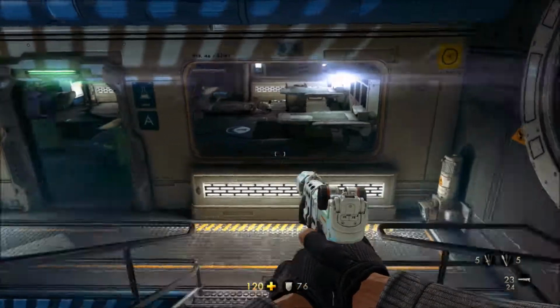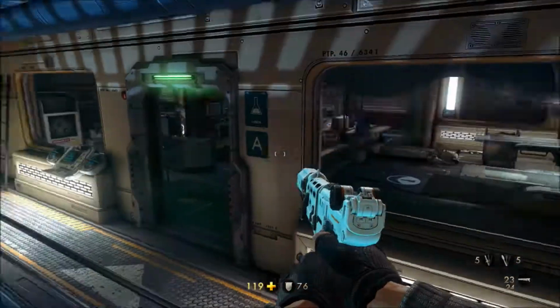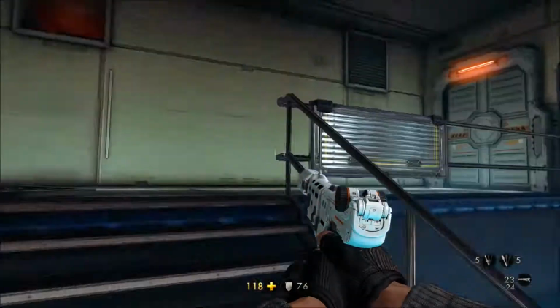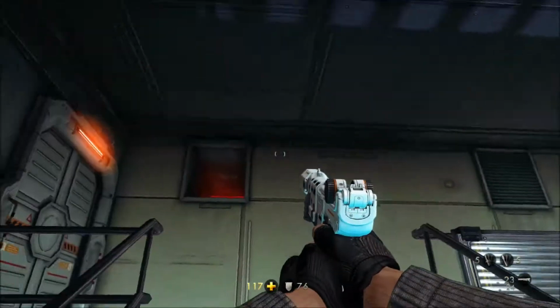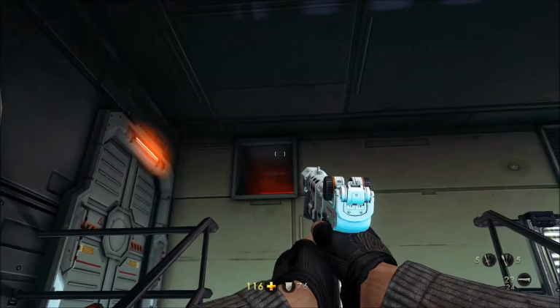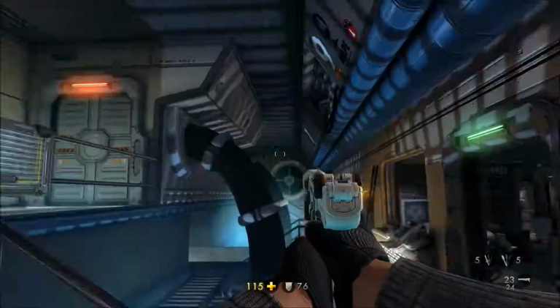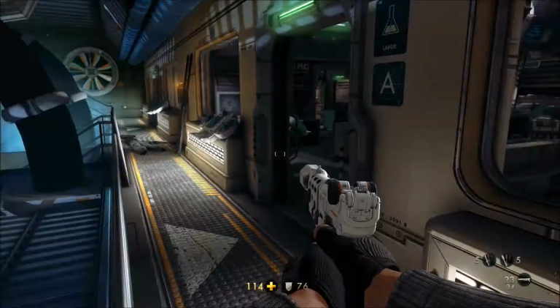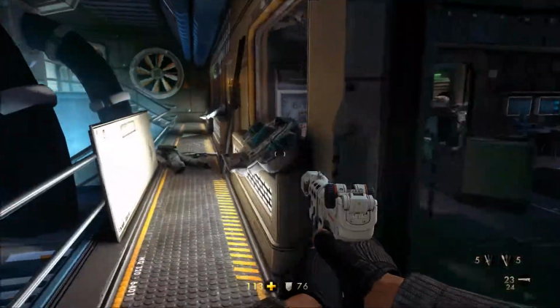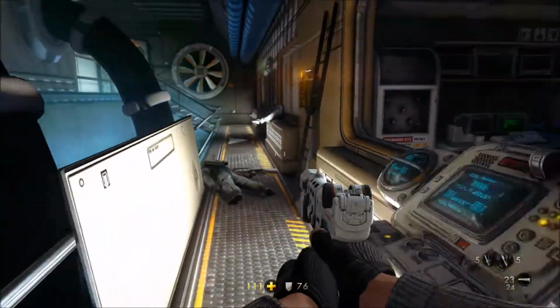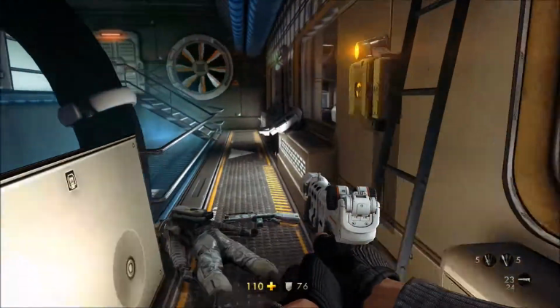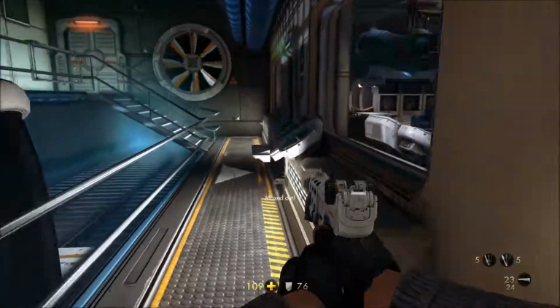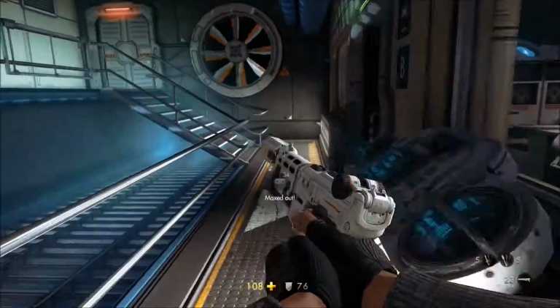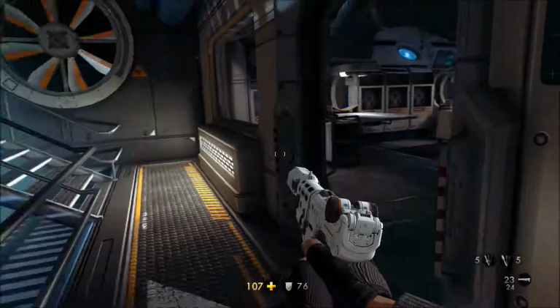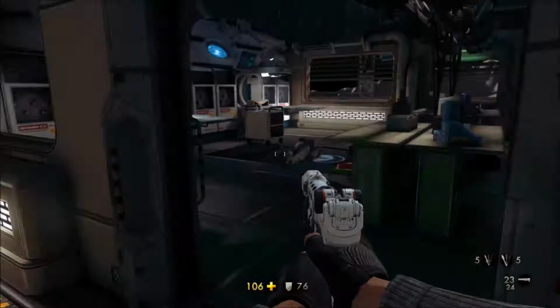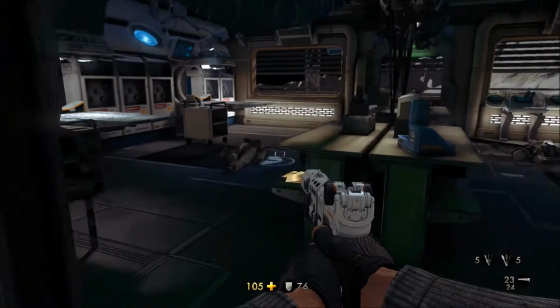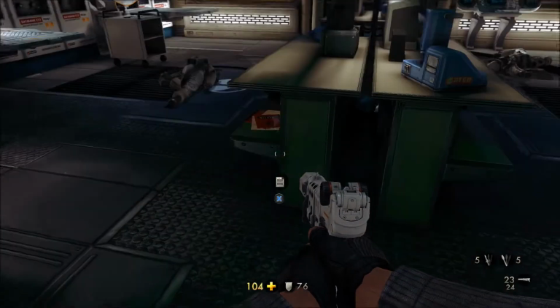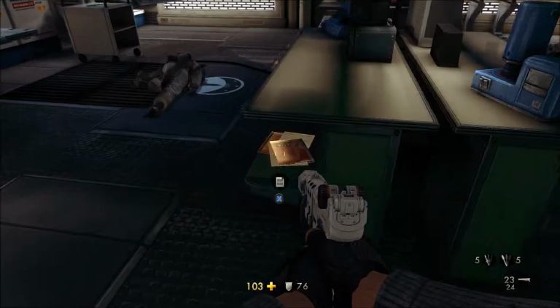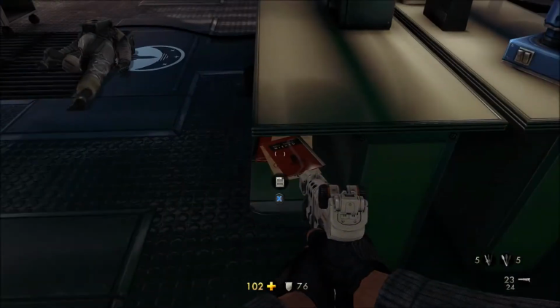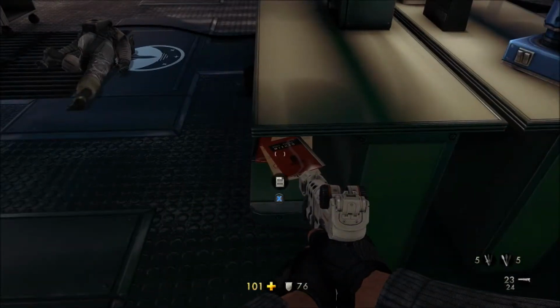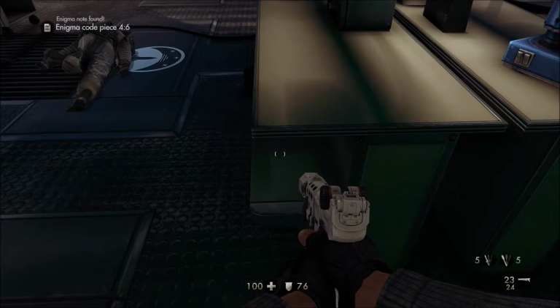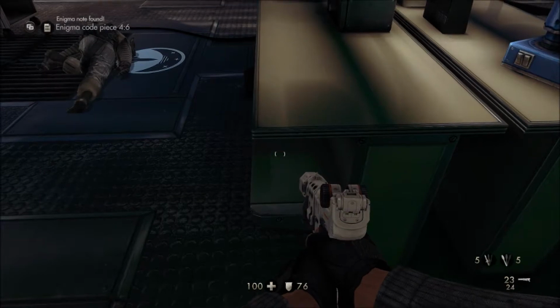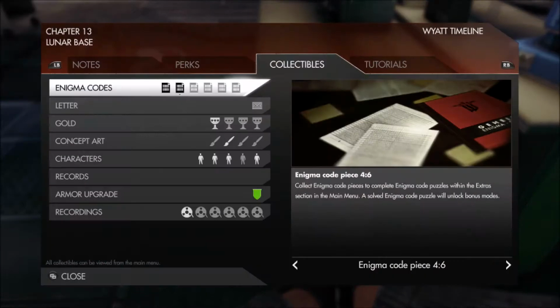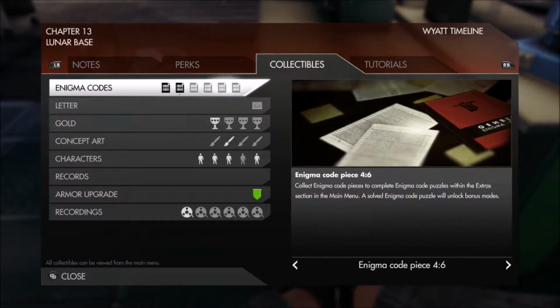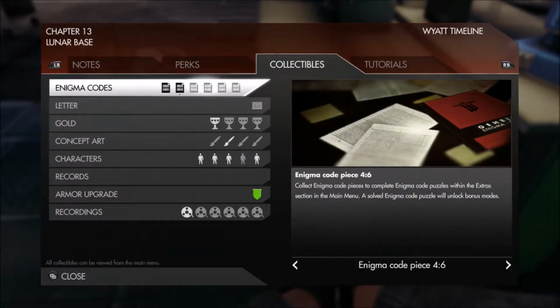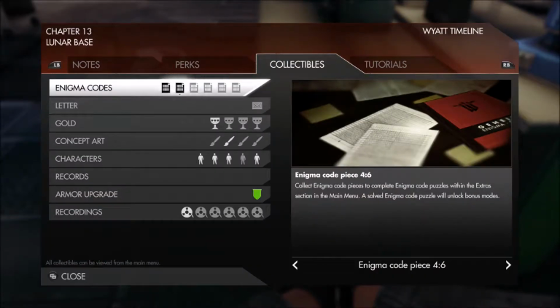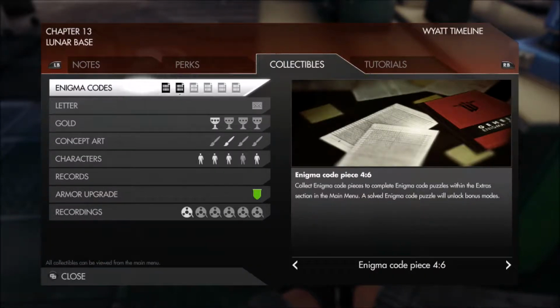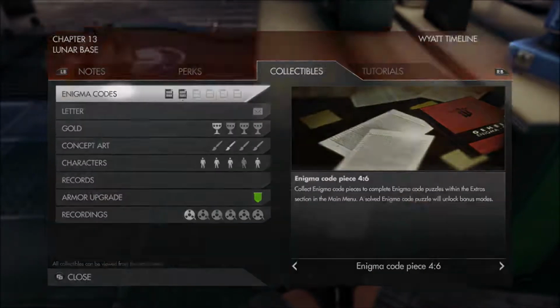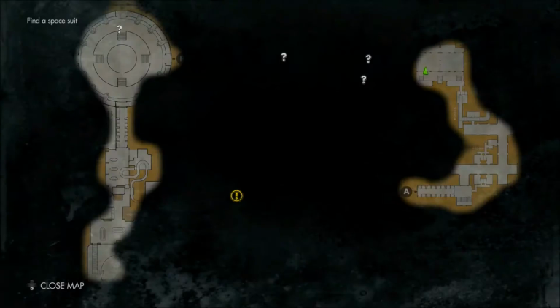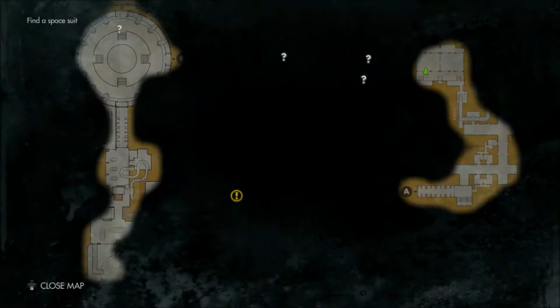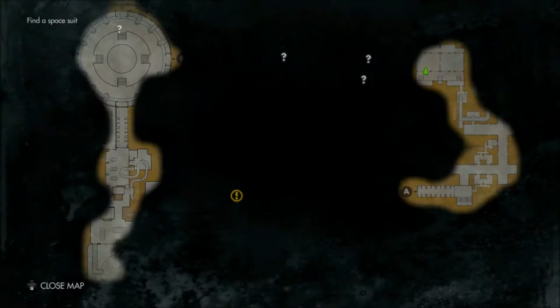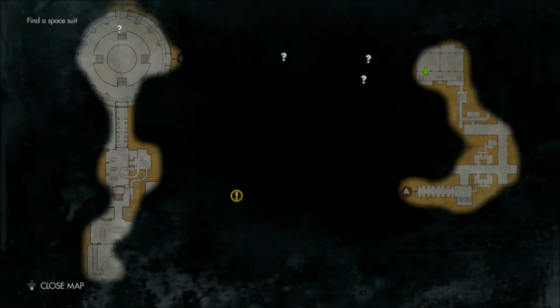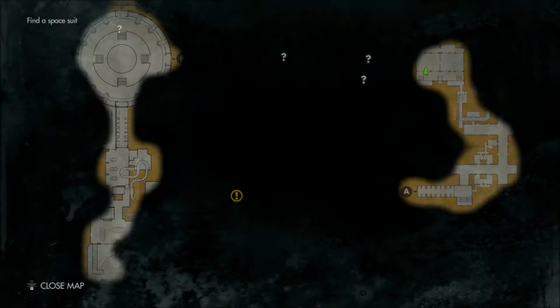After you drop out of a vent, we're going to see this vent right there. We're going to kill everyone or not. Sitting here on the left-hand side, left entrance, is our second Enigma code for this mission.